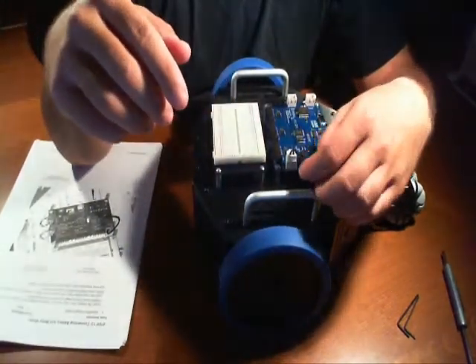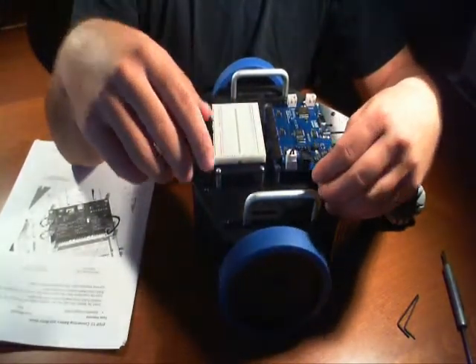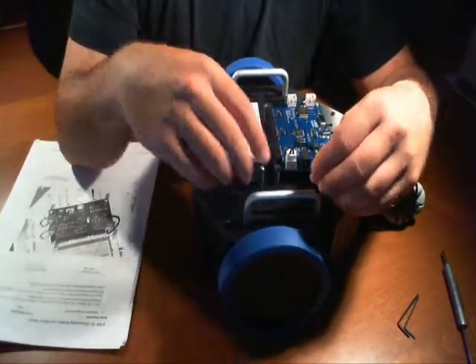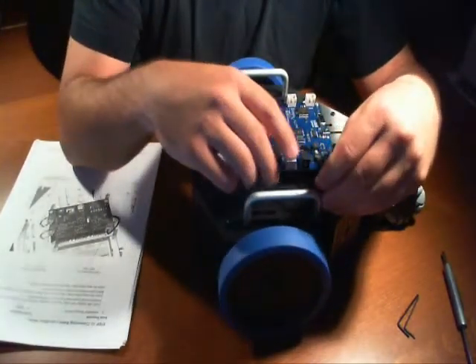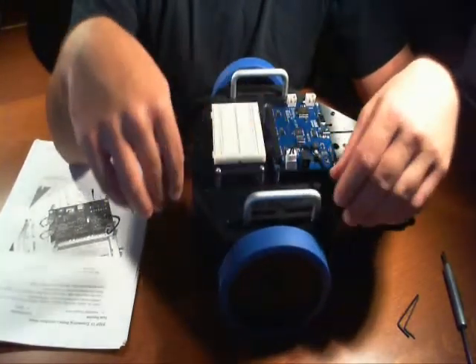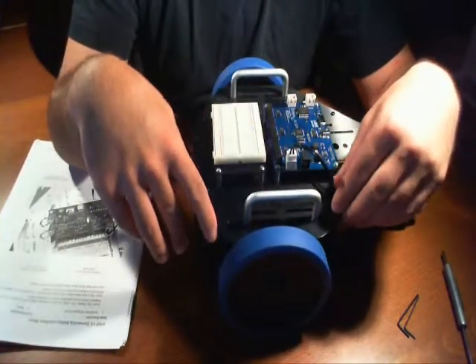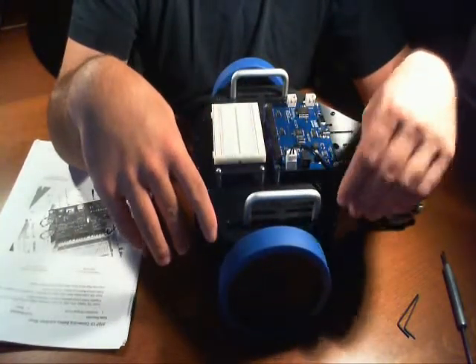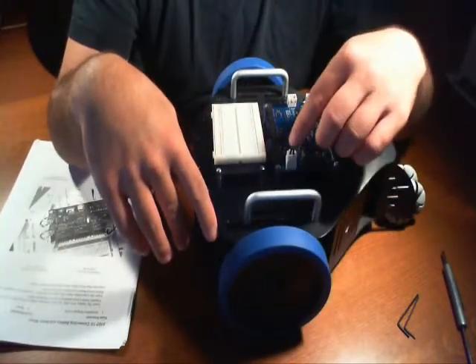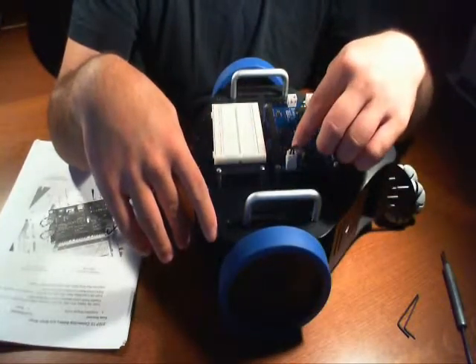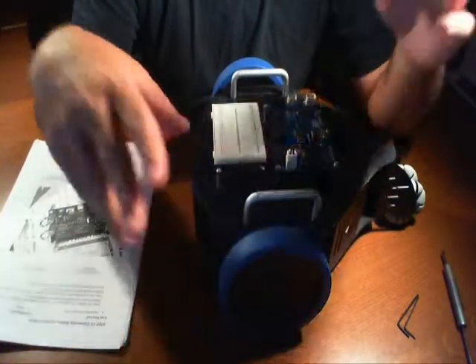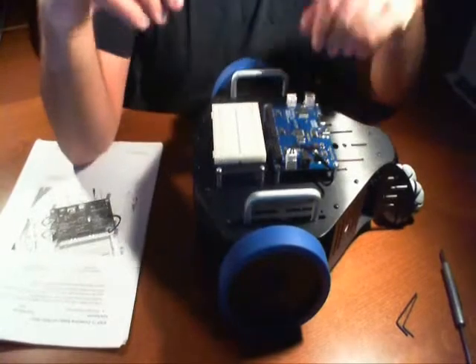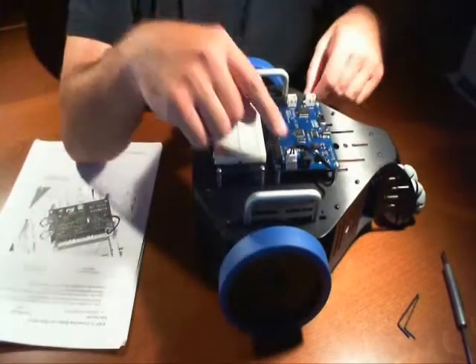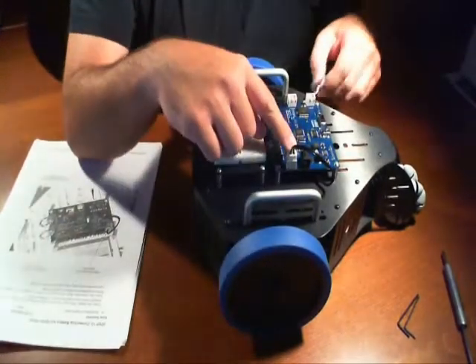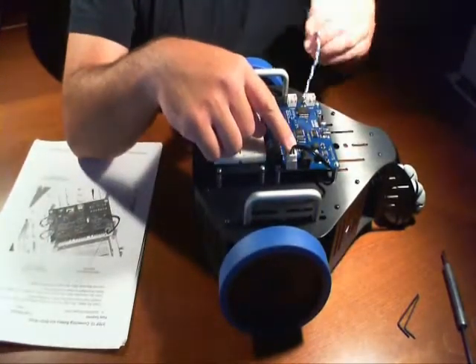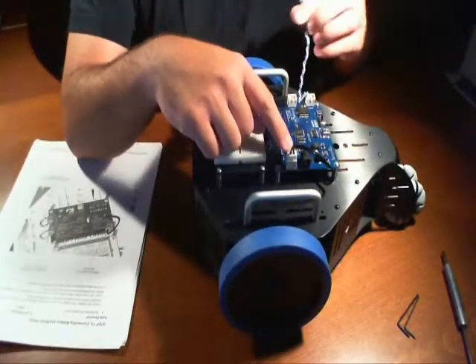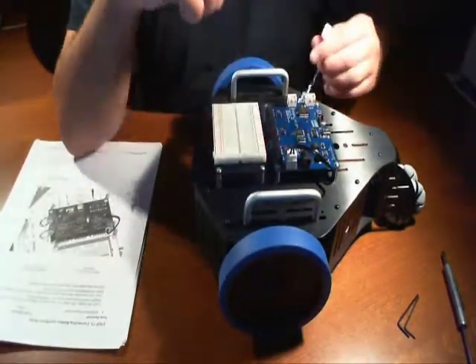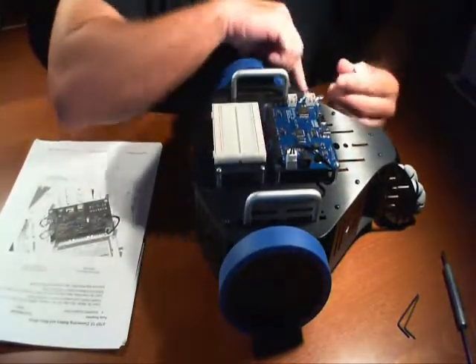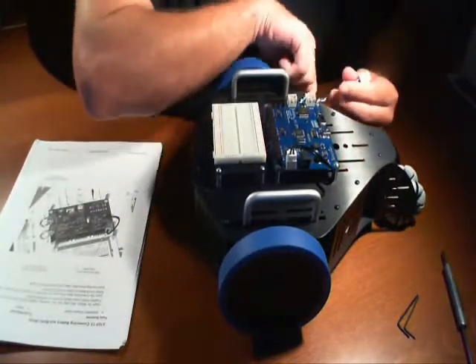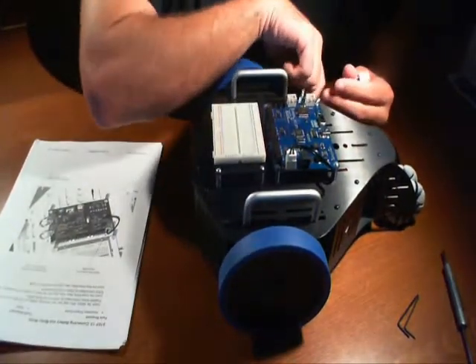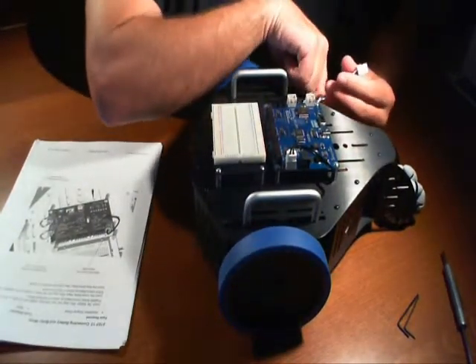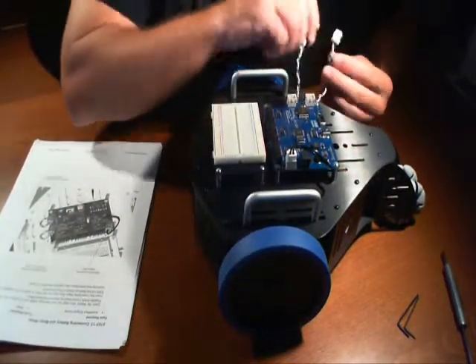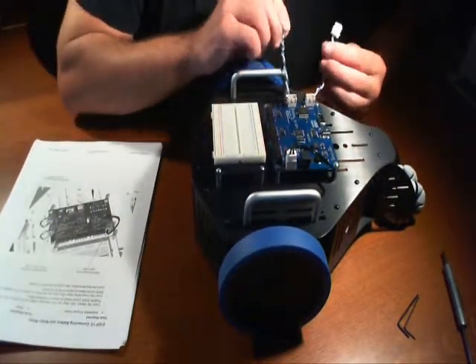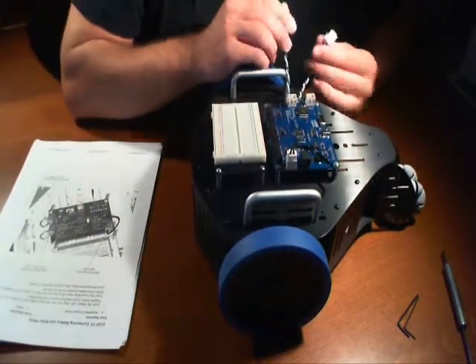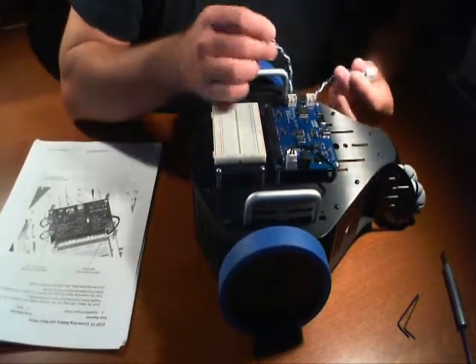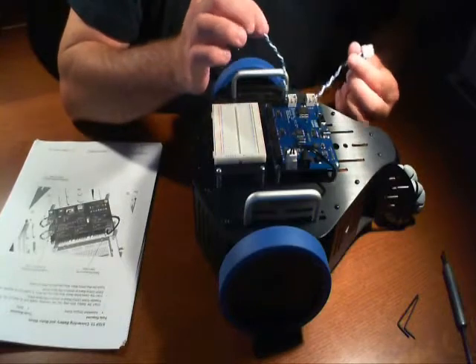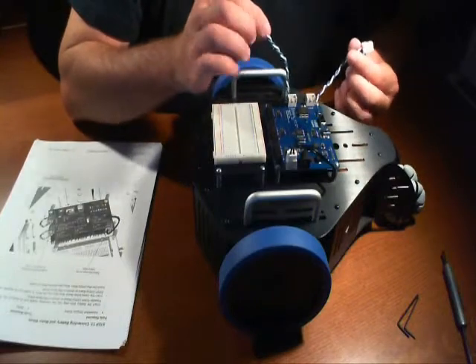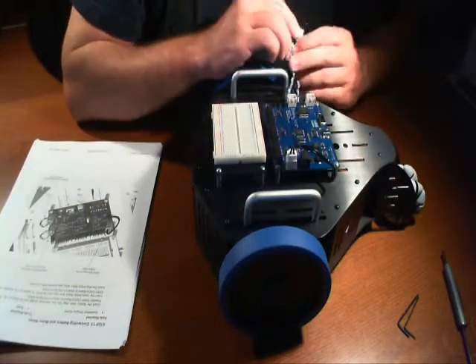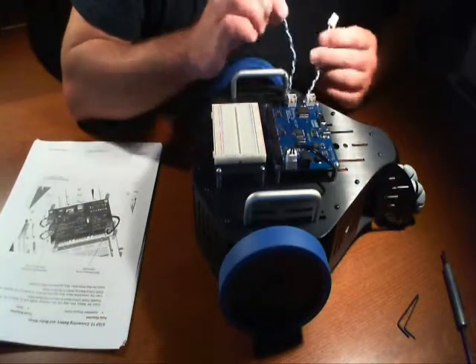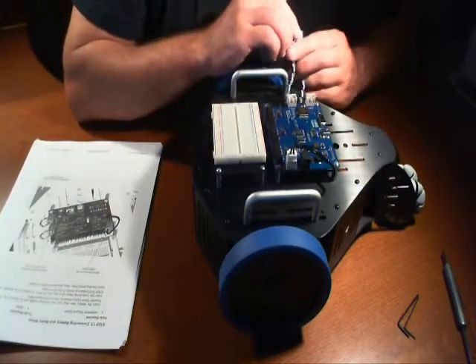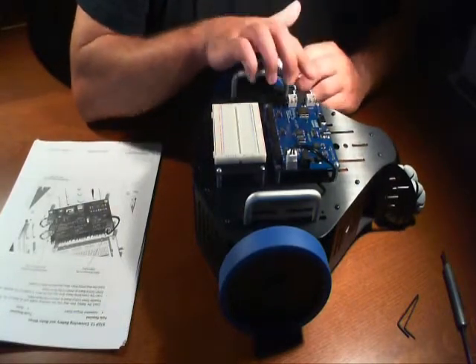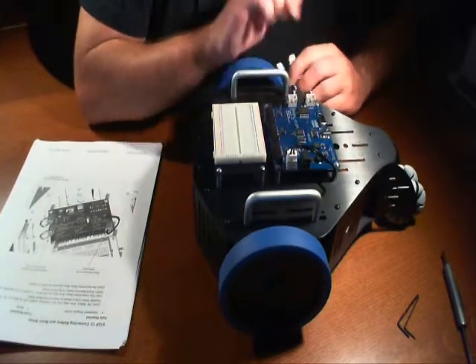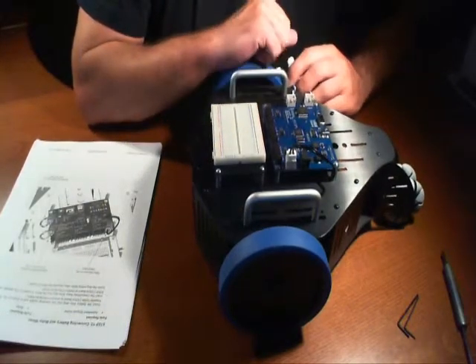Take note that we did not plug in any batteries. We just plugged in the power cable itself. Batteries are still not plugged in. Now this is the tricky part. You have two wires, two connectors.